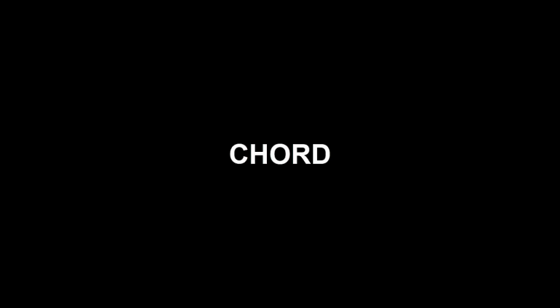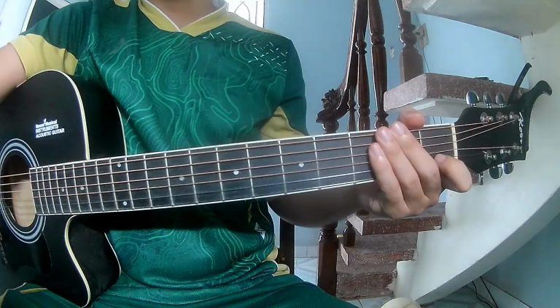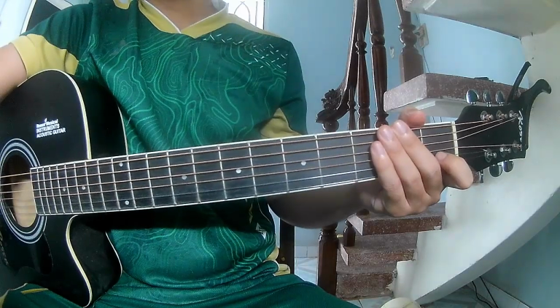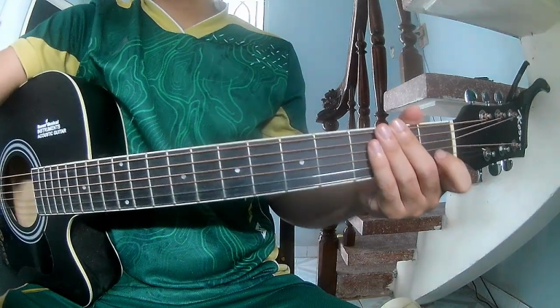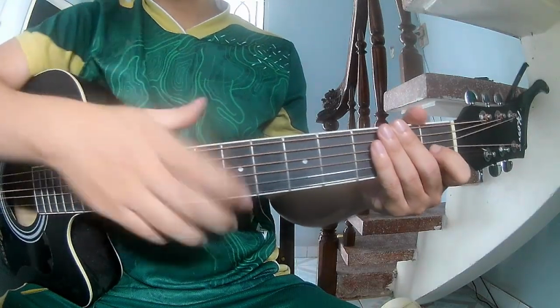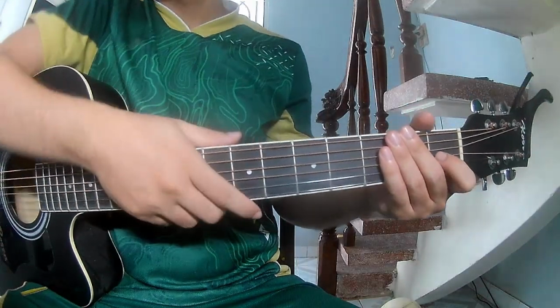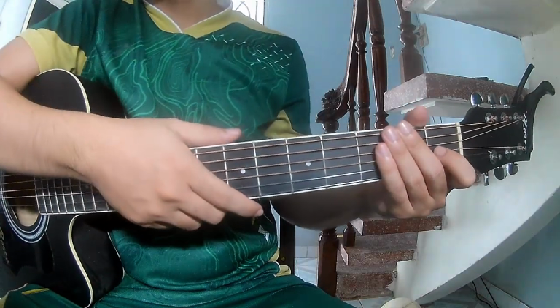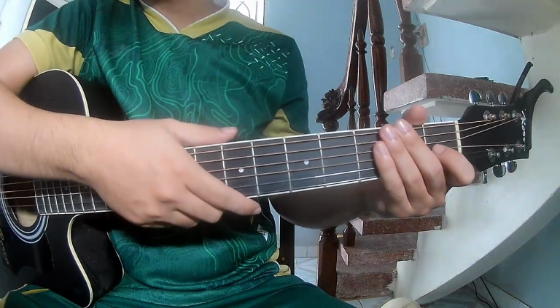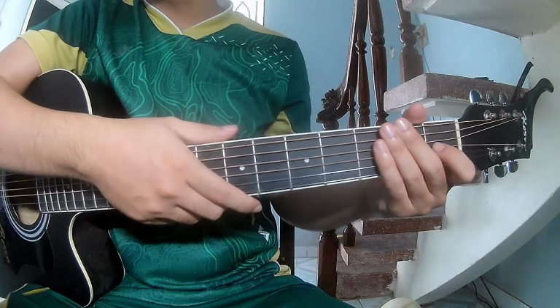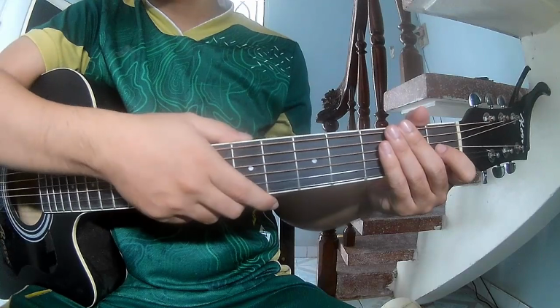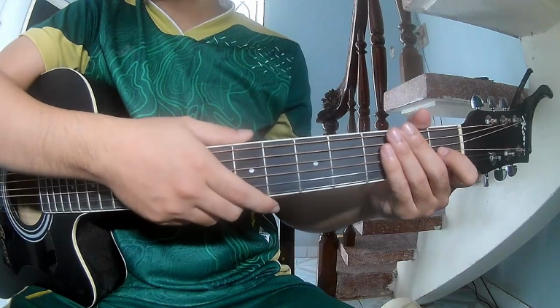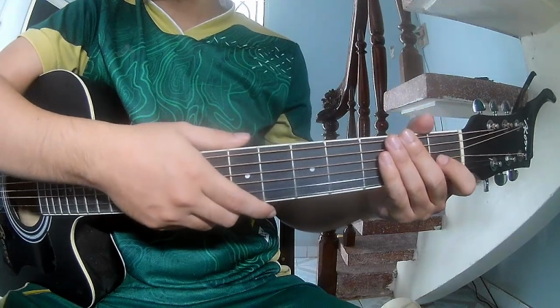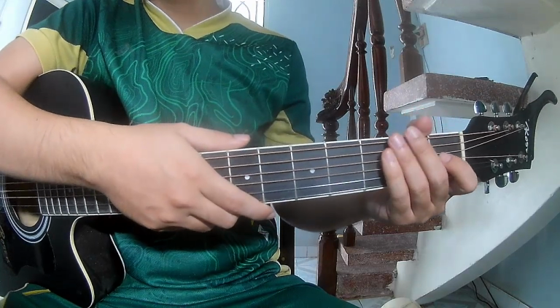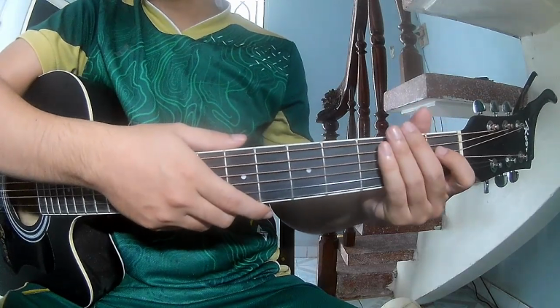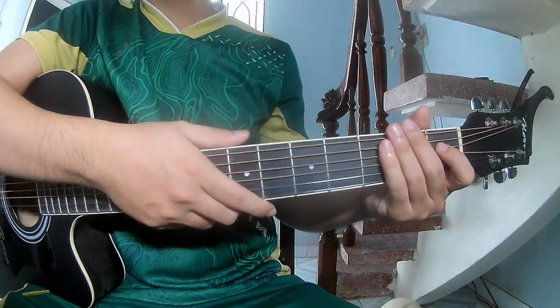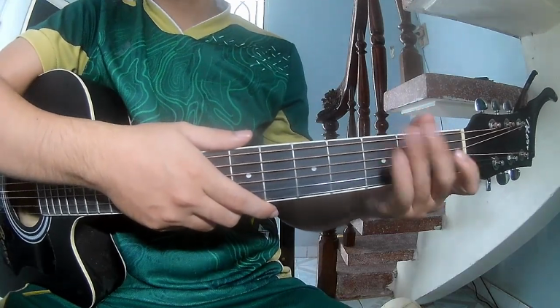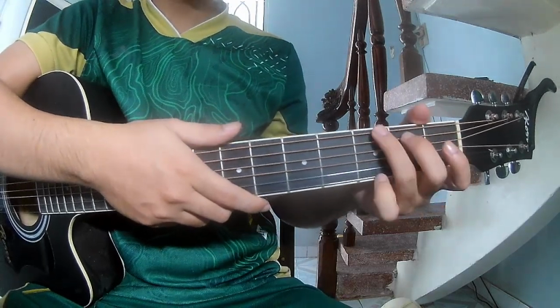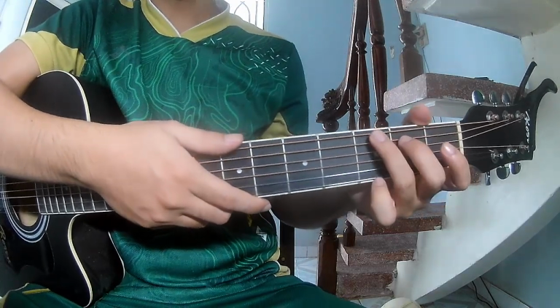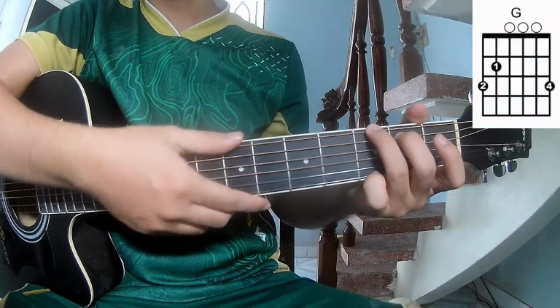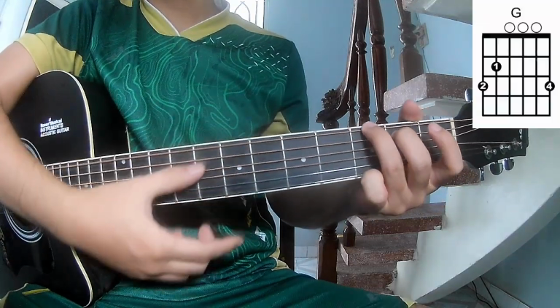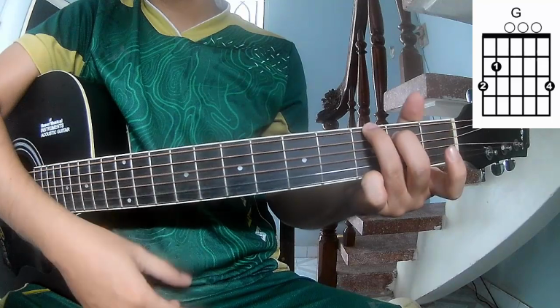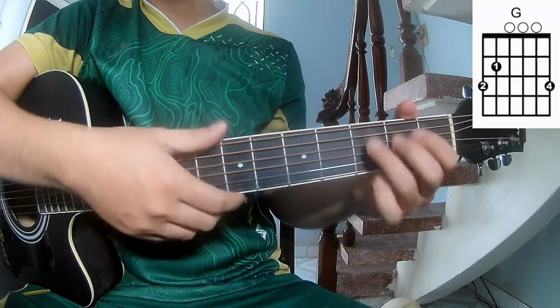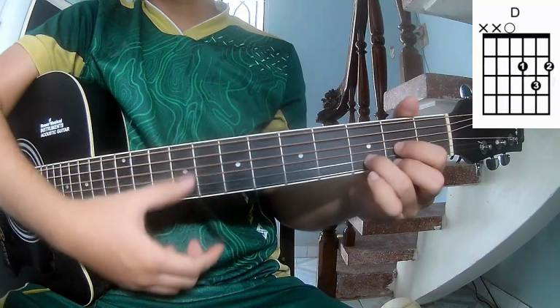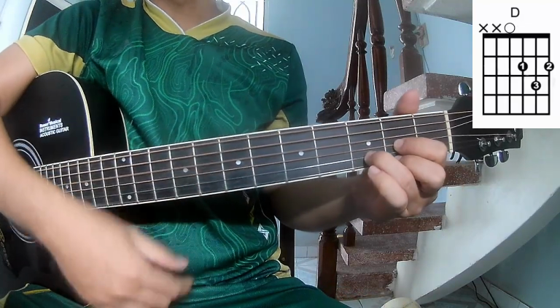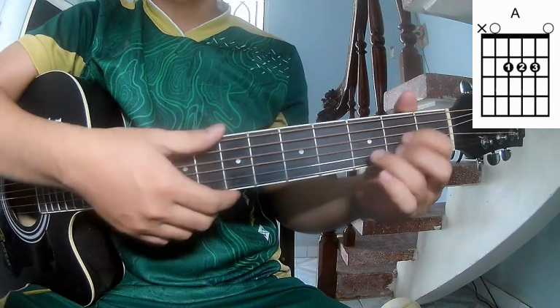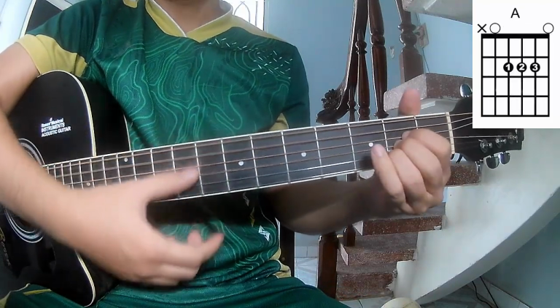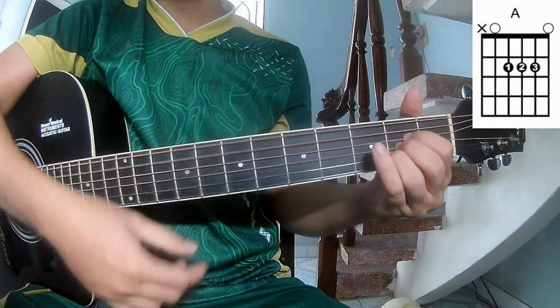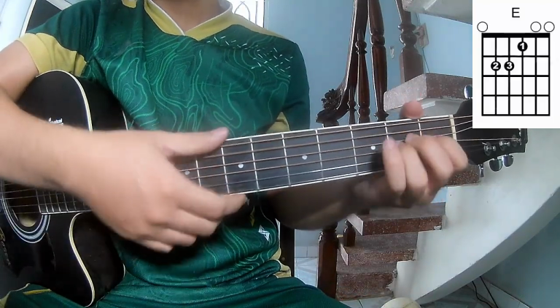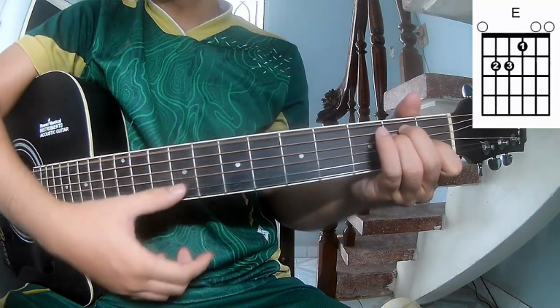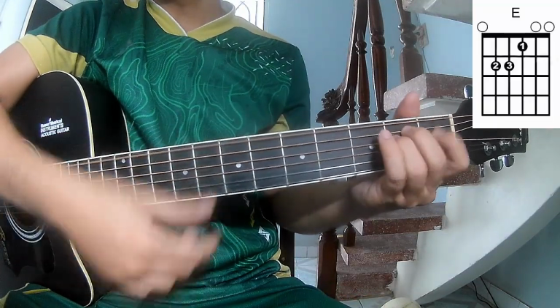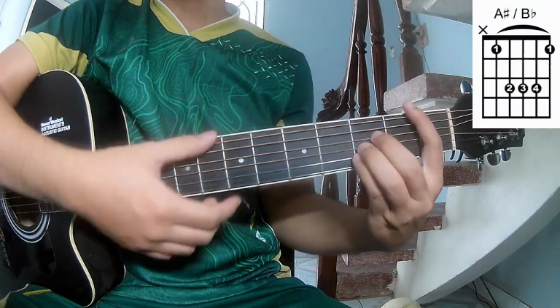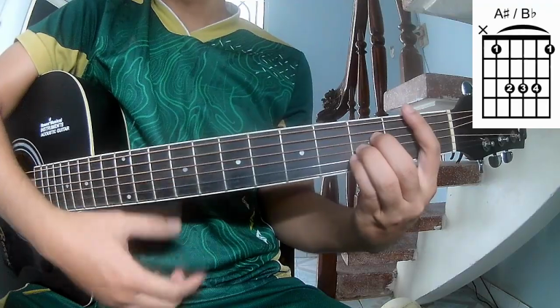Hi everyone, today we share how to play guitar 'Looks Made No Friend' by Green Day. First, don't use cable because this song uses A, G, D, A, E, and B tuning.